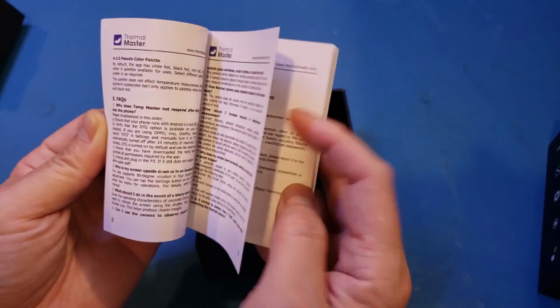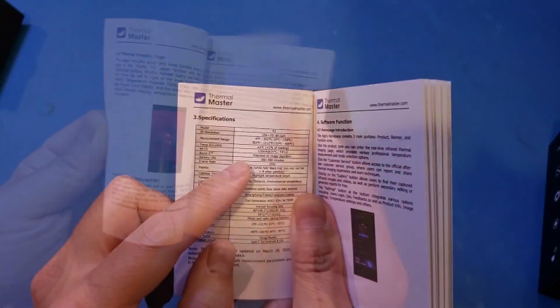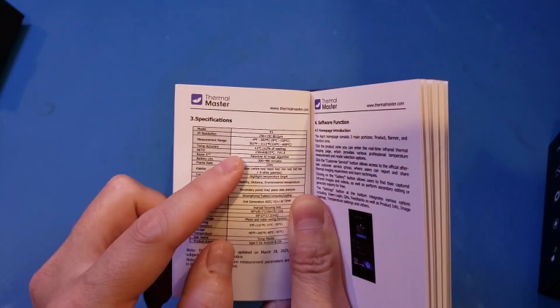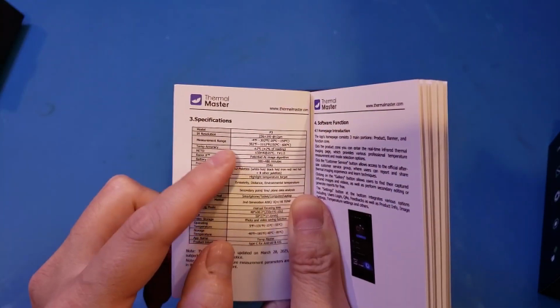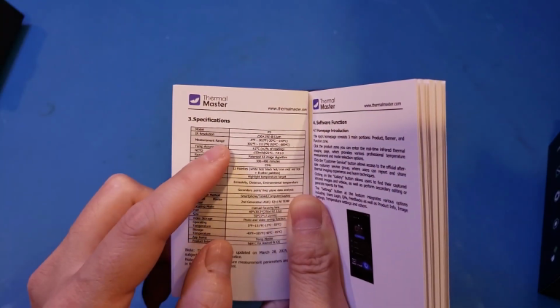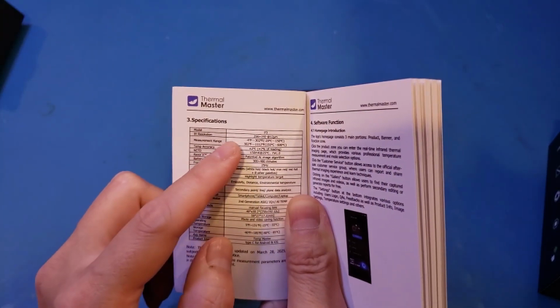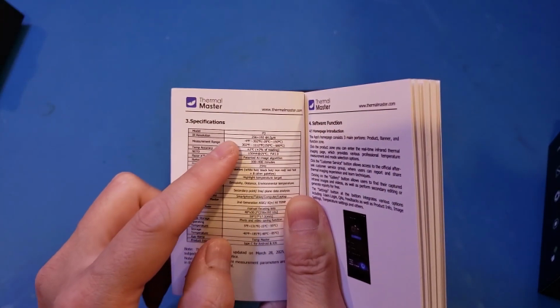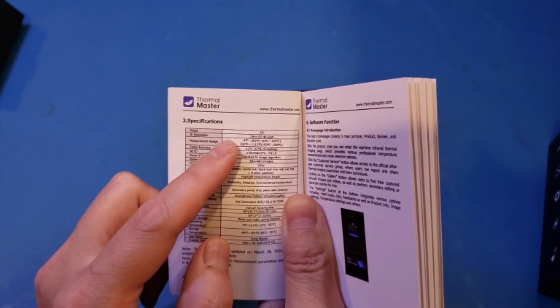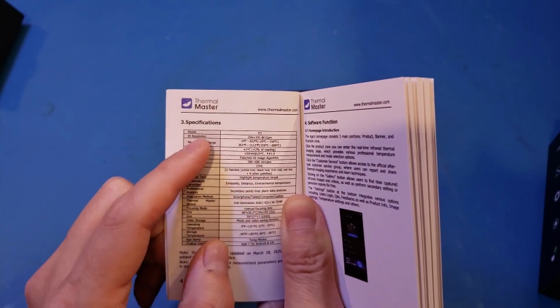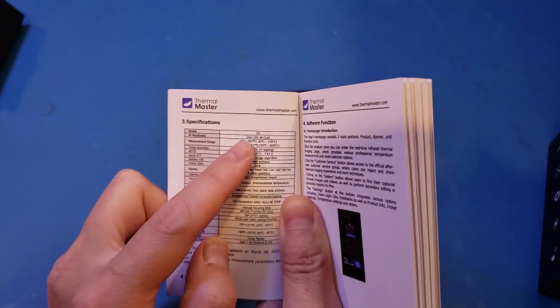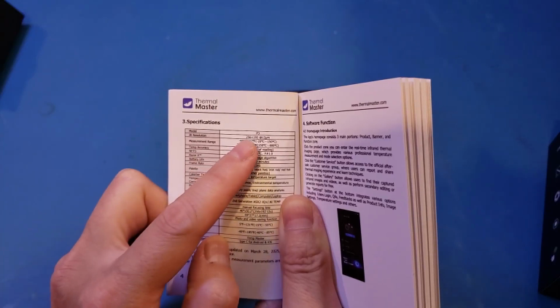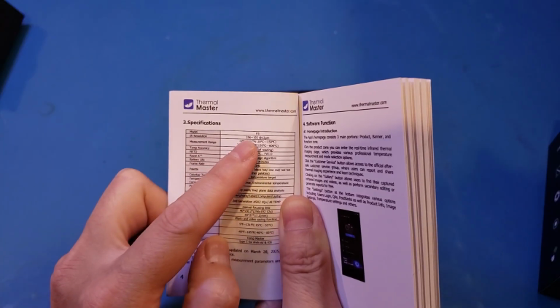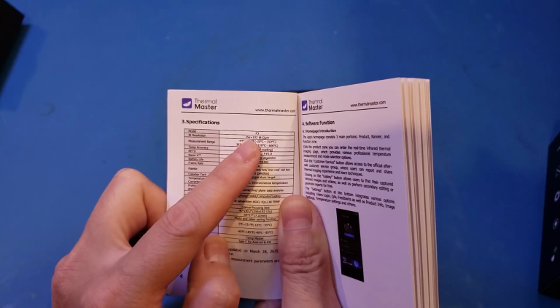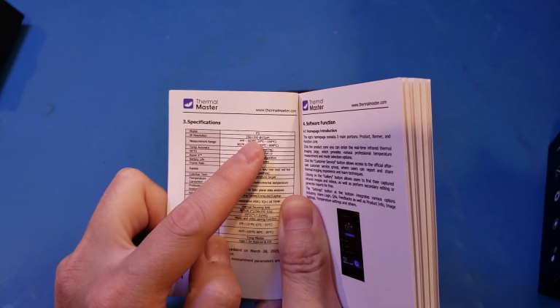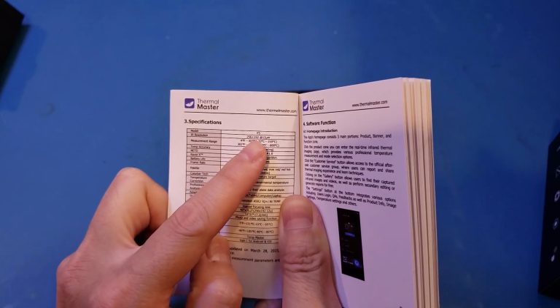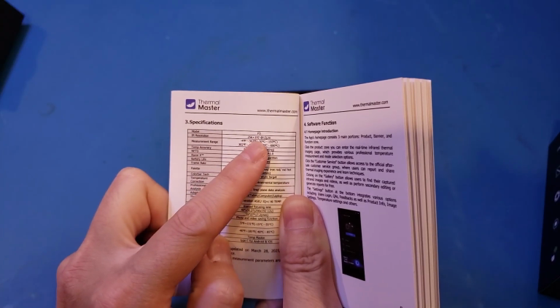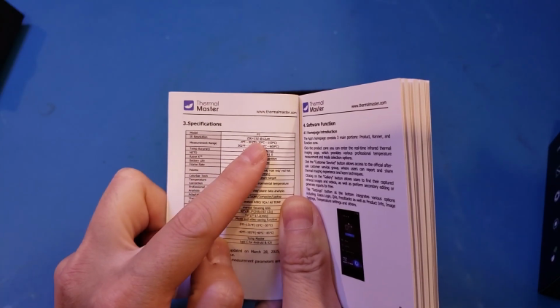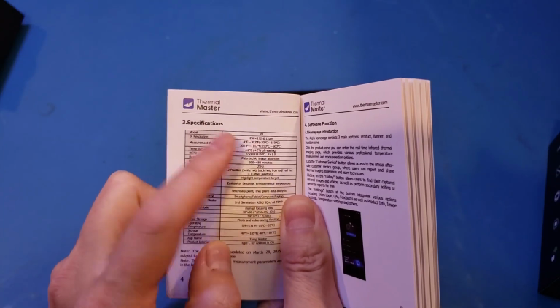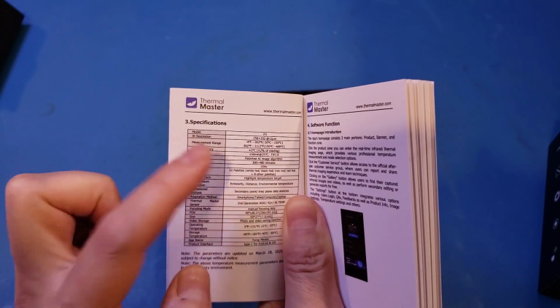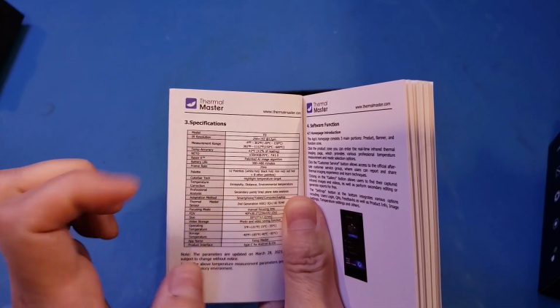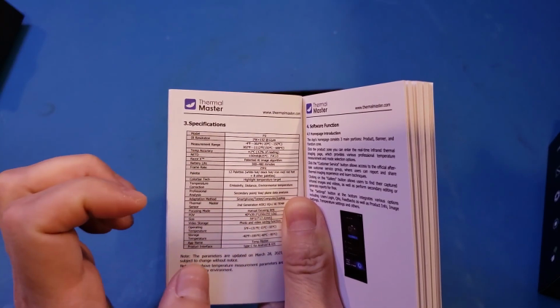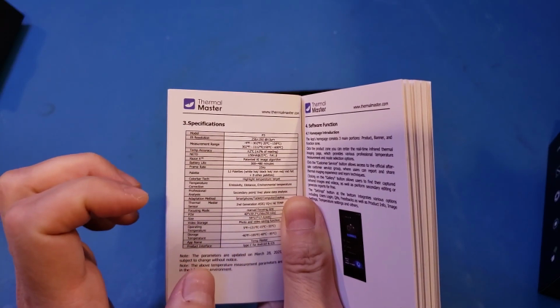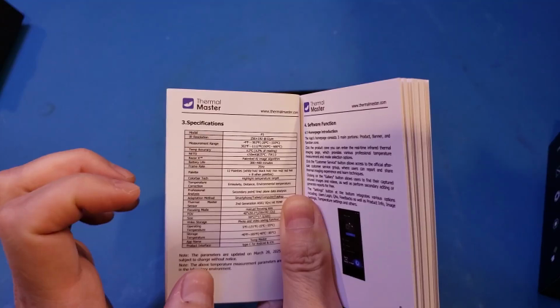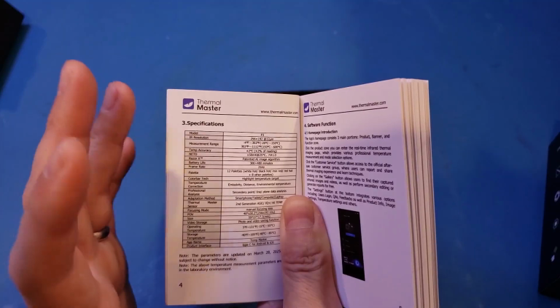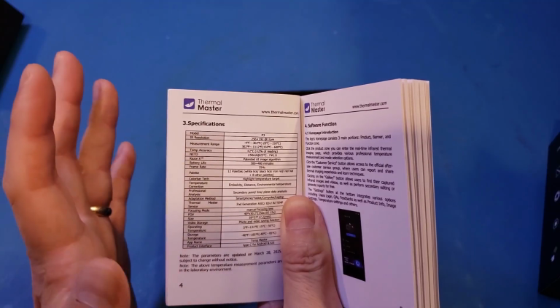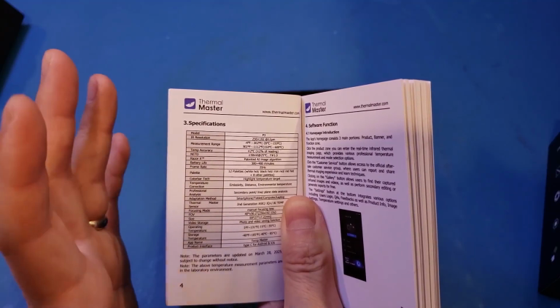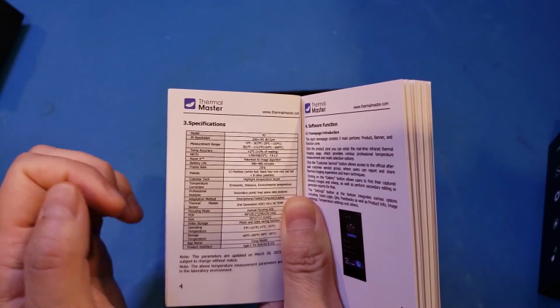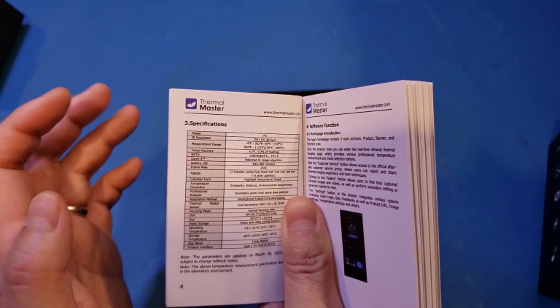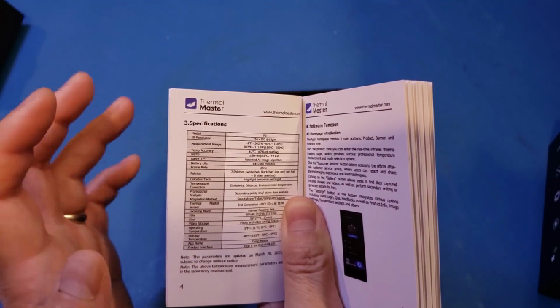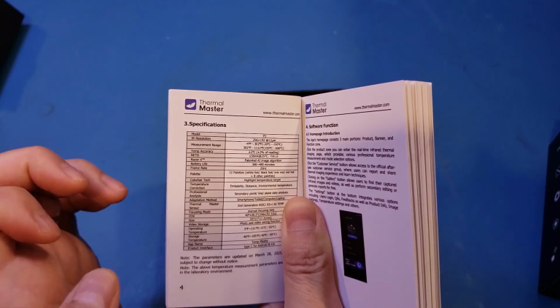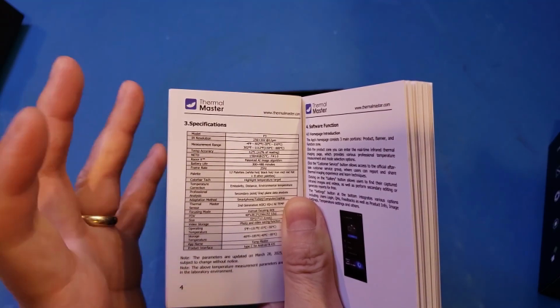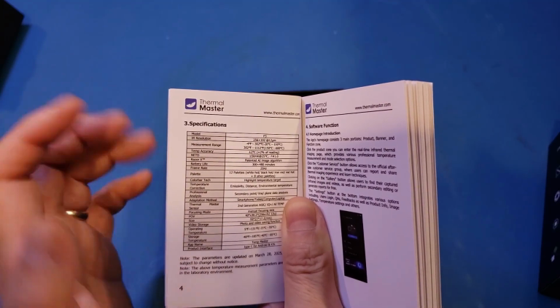Clearly it says that IR resolution is 256 by 192 — so that's the native resolution. The higher resolution, as I mentioned earlier, is done through some post-processing.